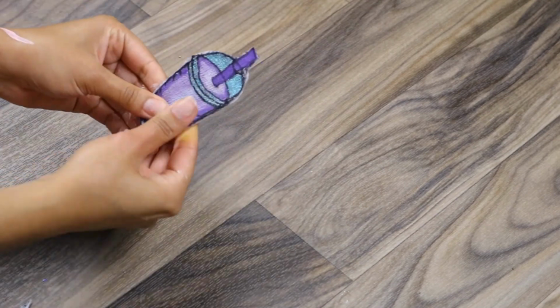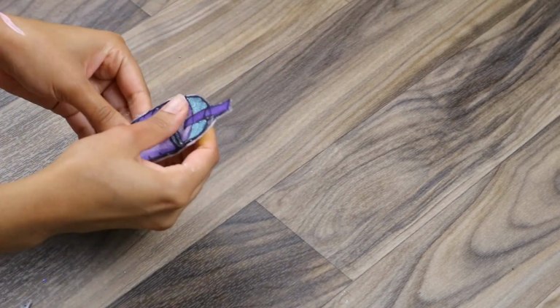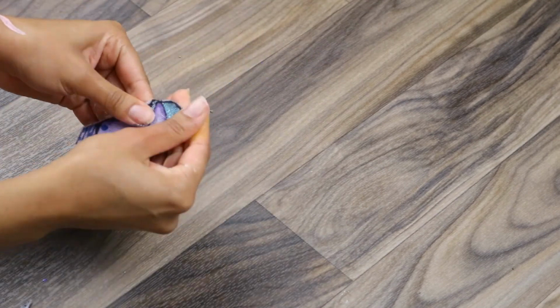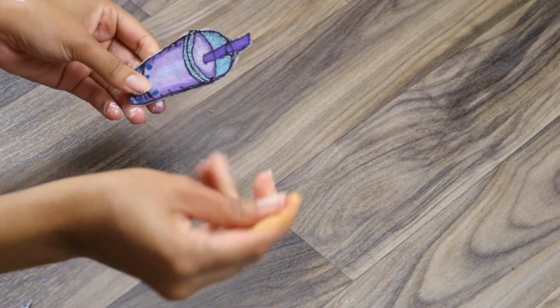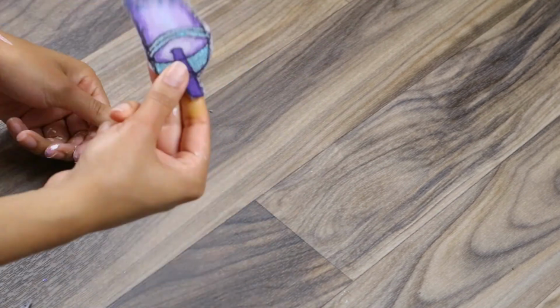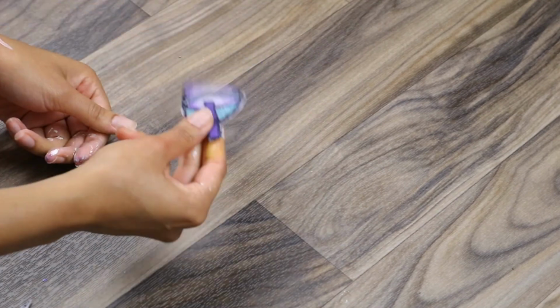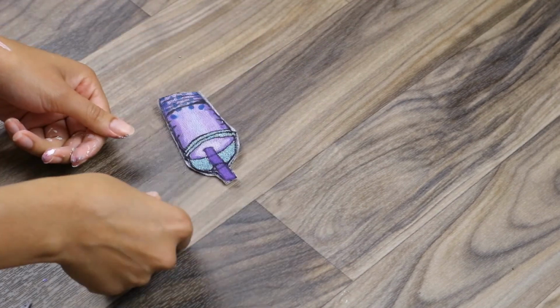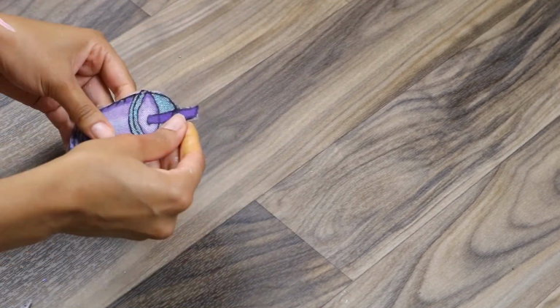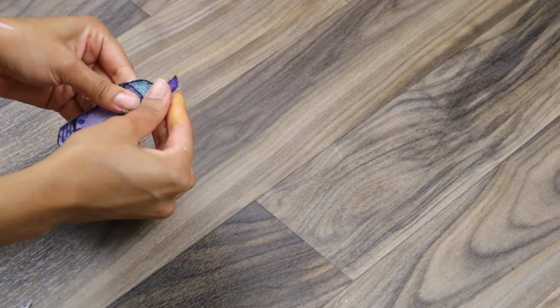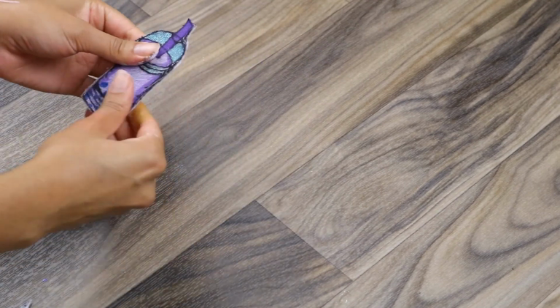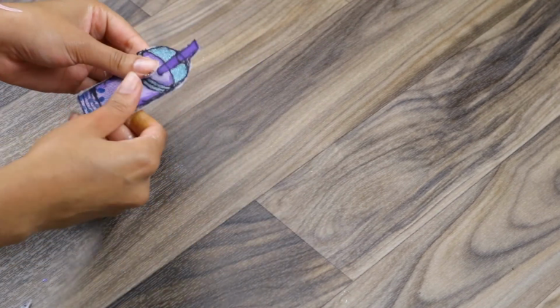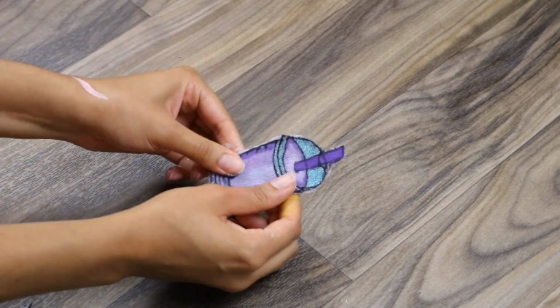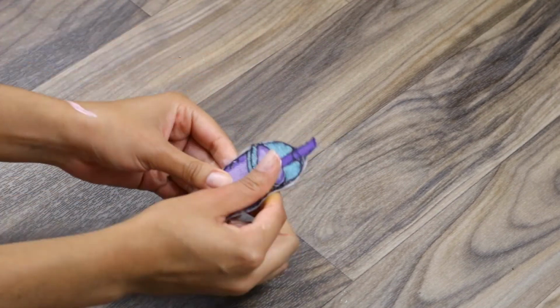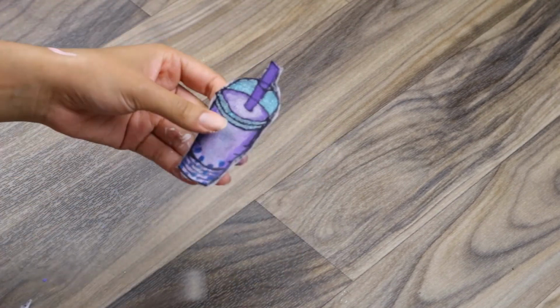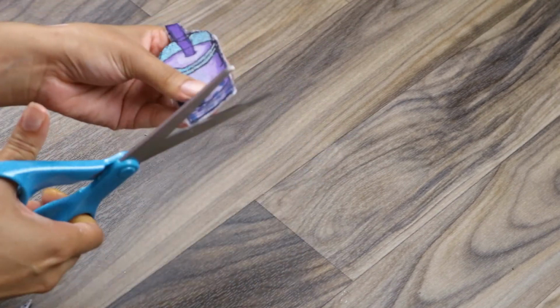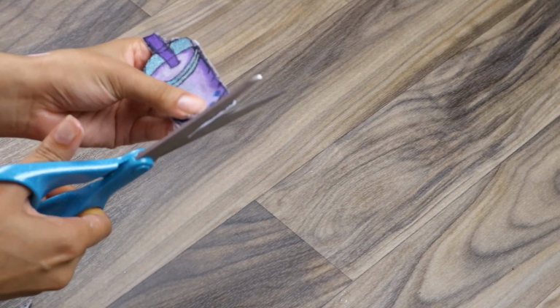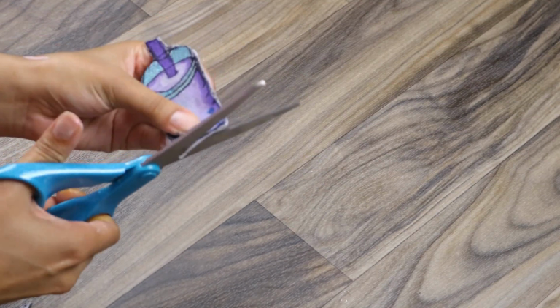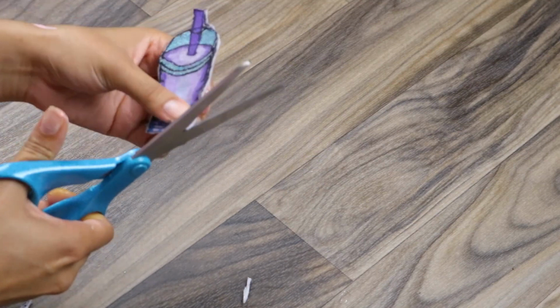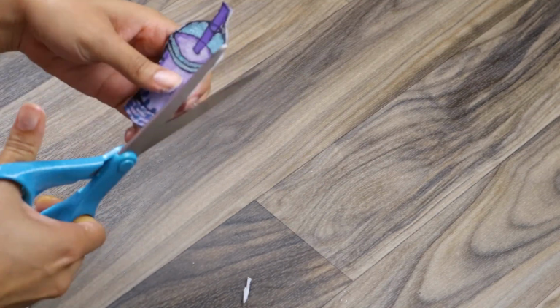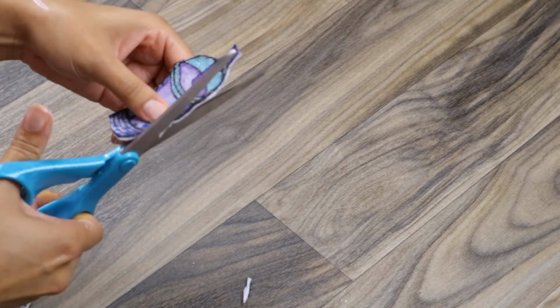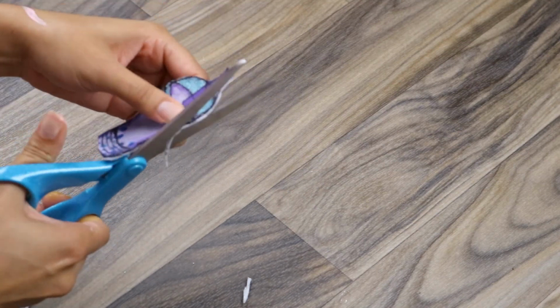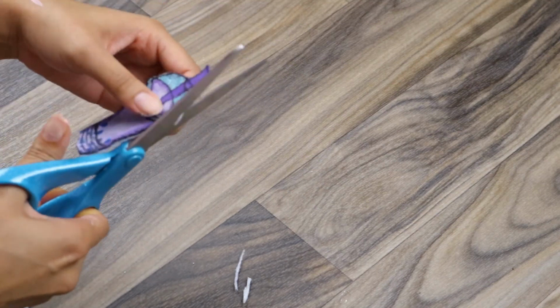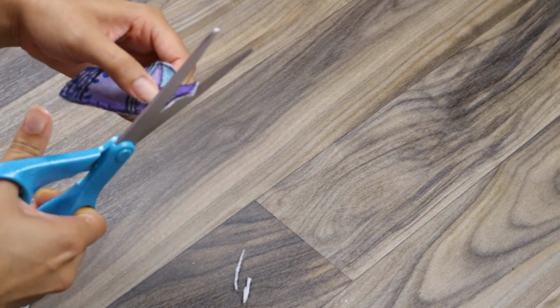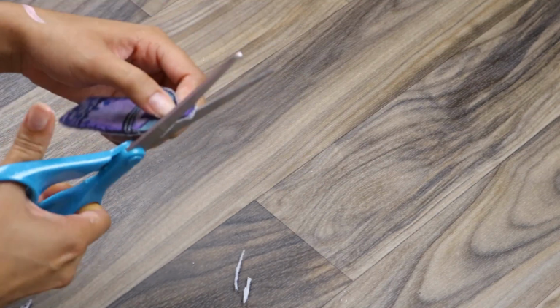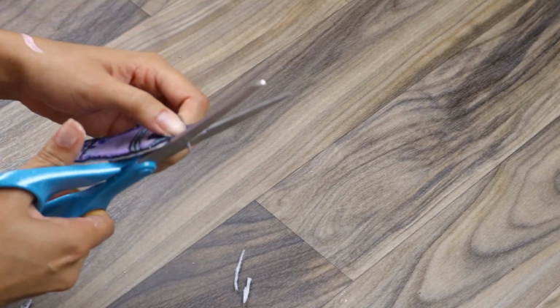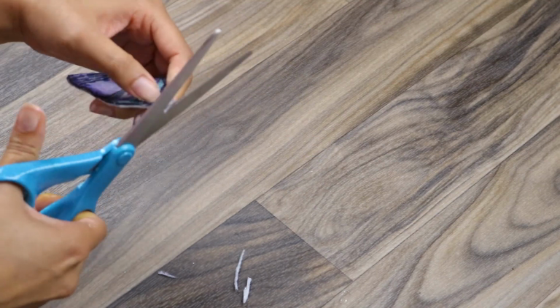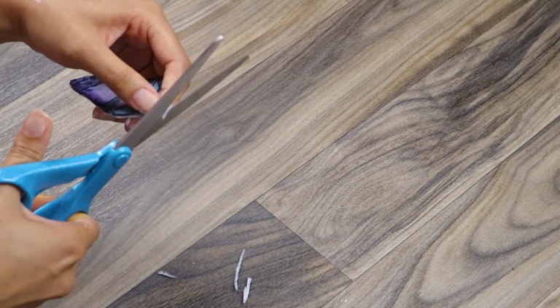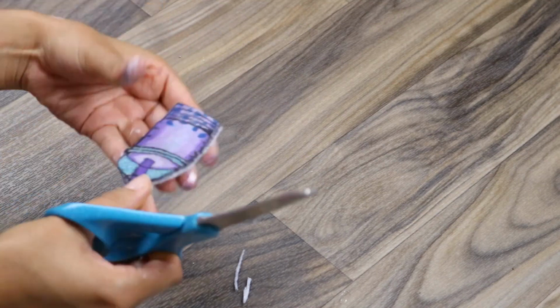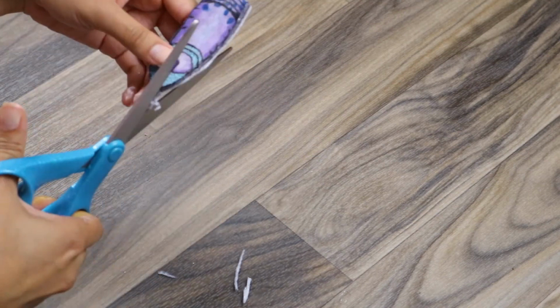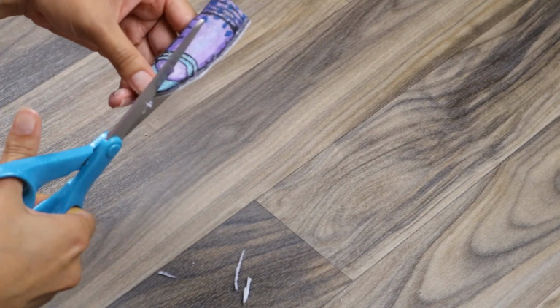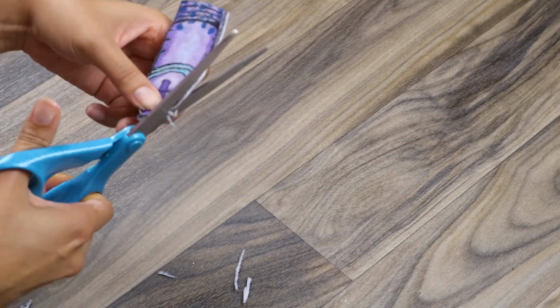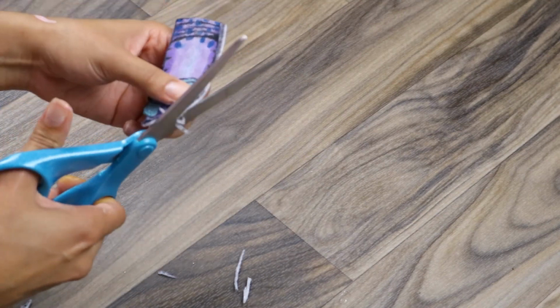Smooth that out just to make sure the hot glue is dried and securely attached, and then trim off any excess felt that is showing from your patch.